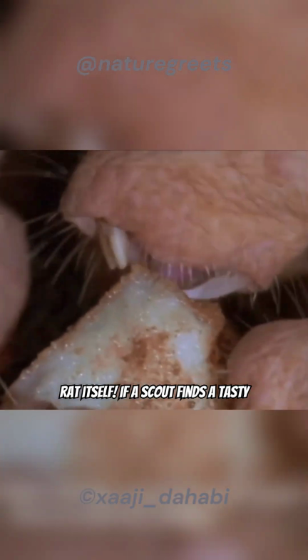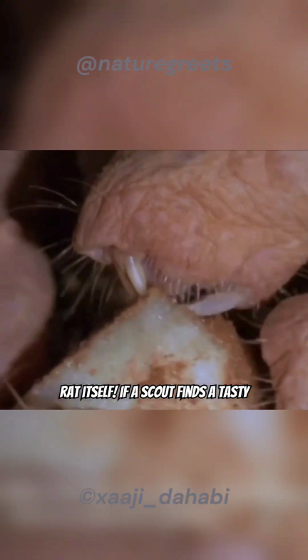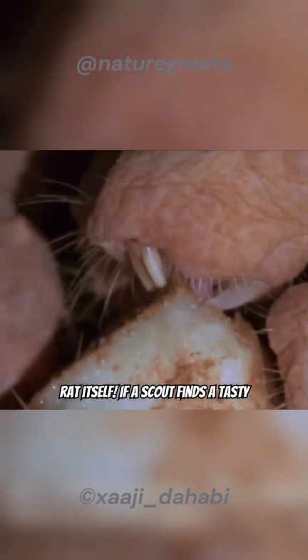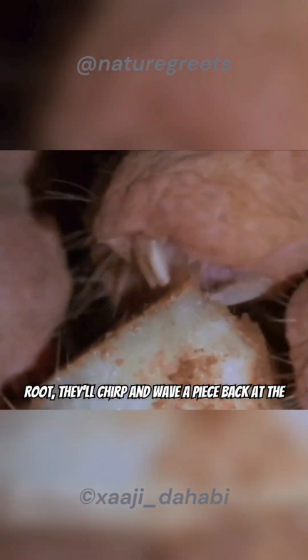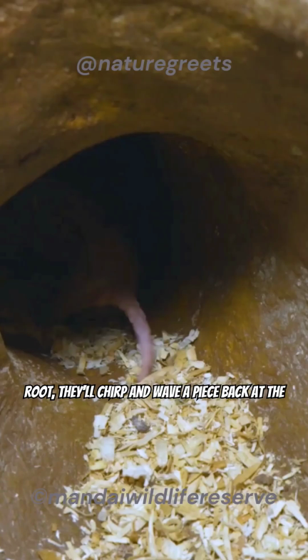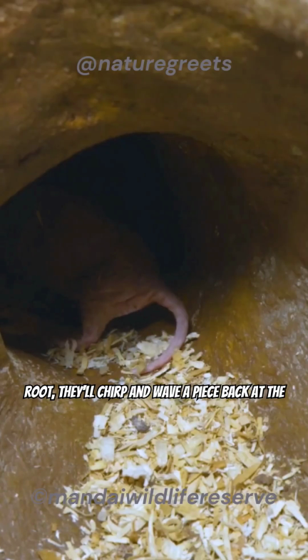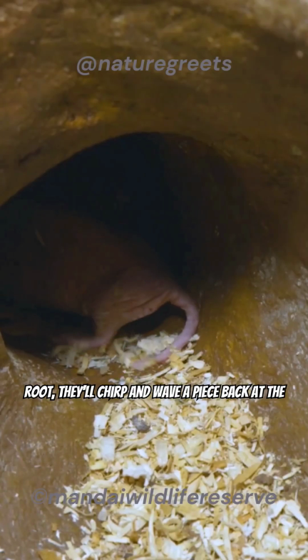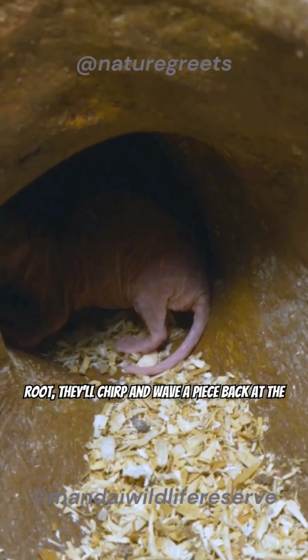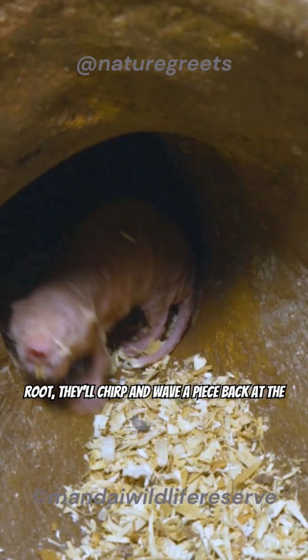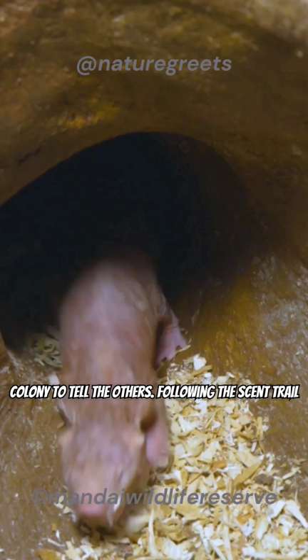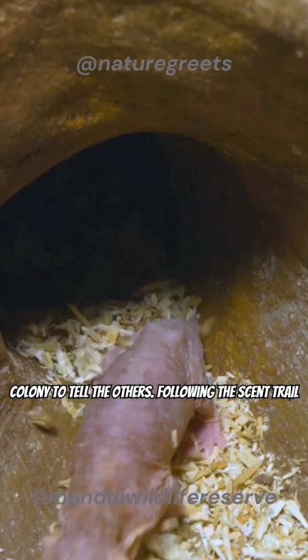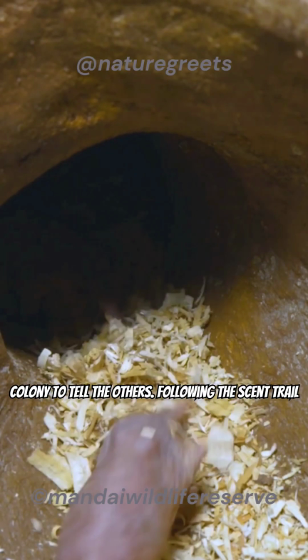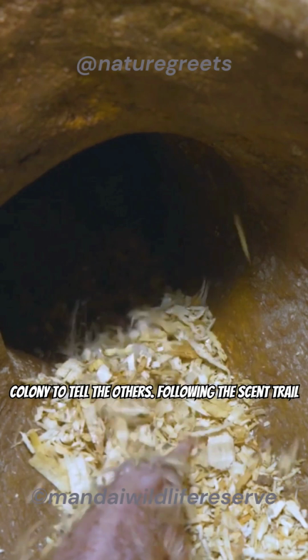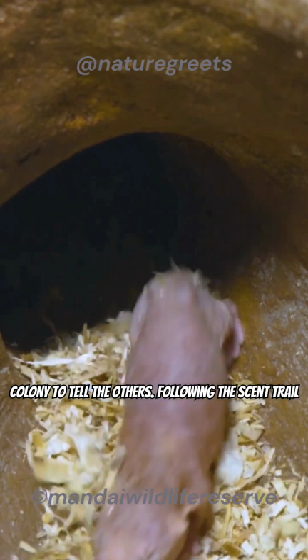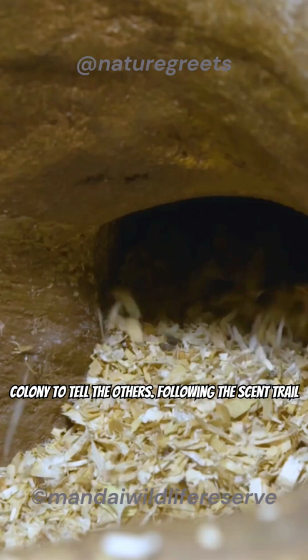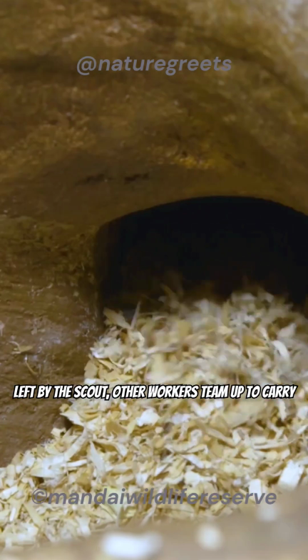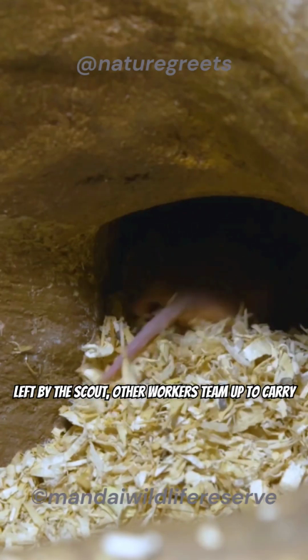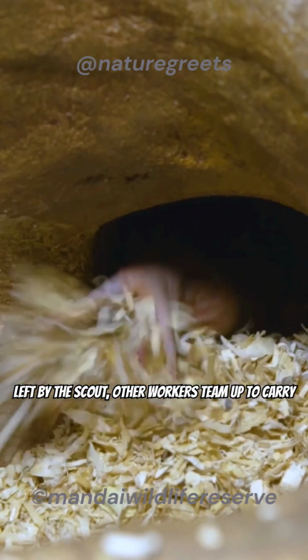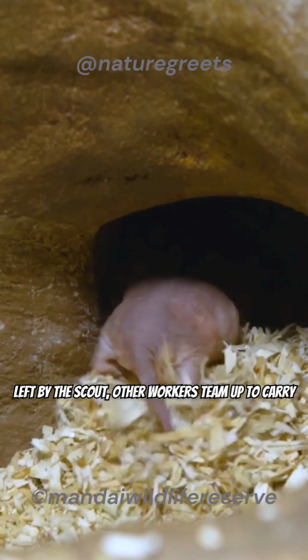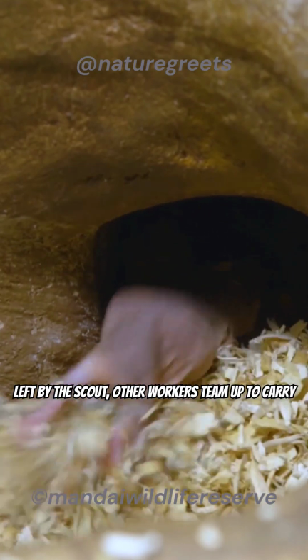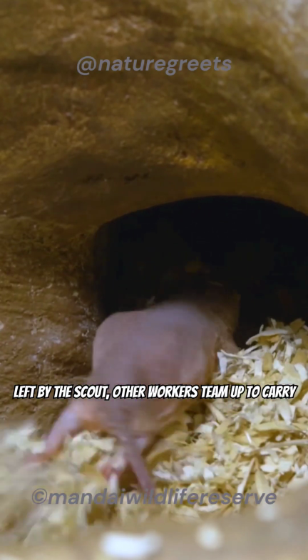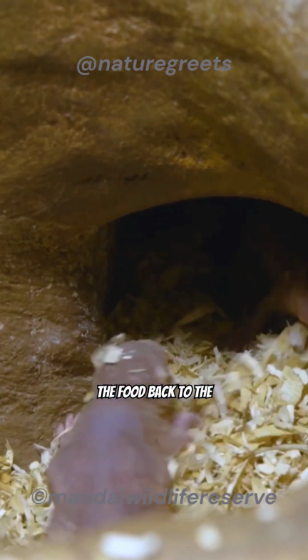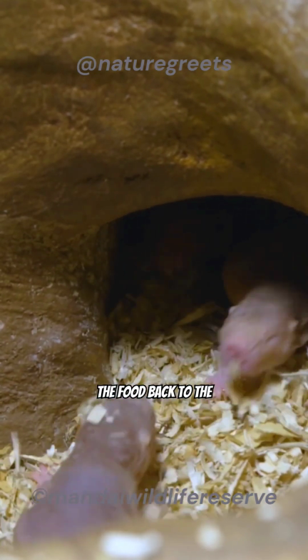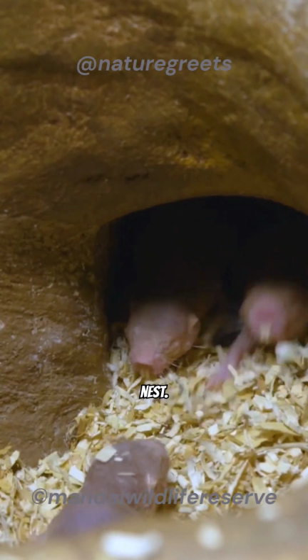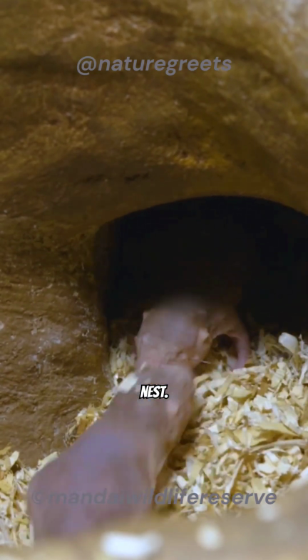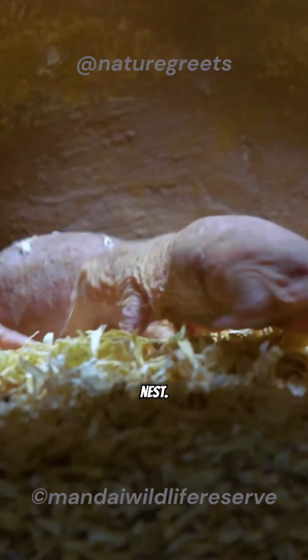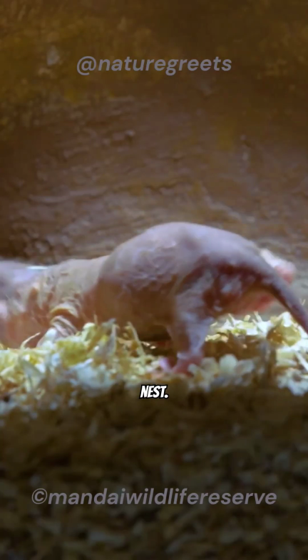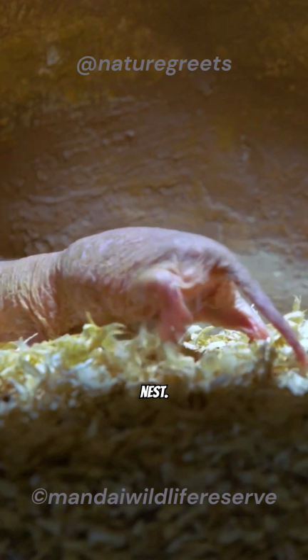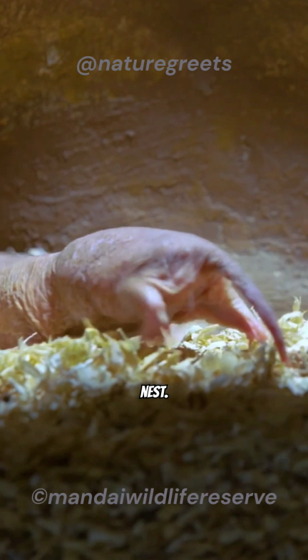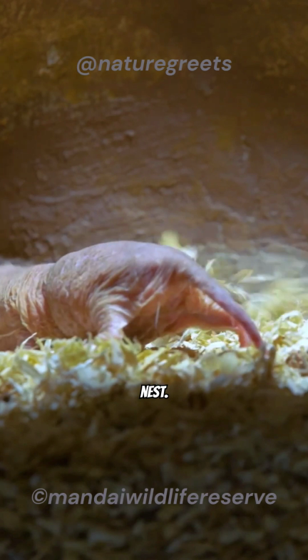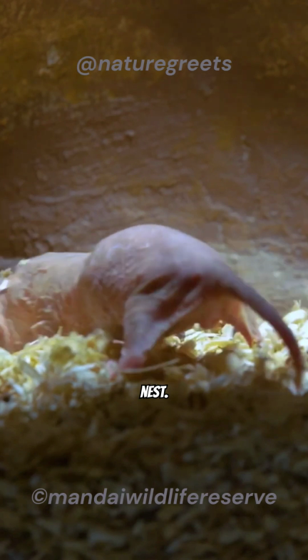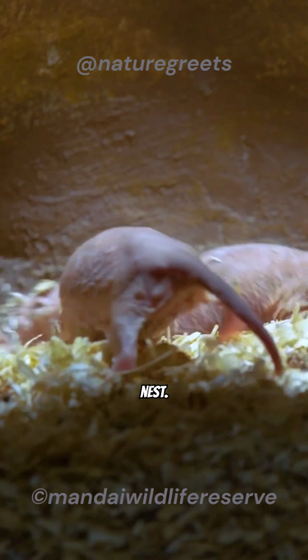If a scout finds a tasty root, they'll chirp and wave a piece back at the colony to tell the others. Following the scent trail left by the scout, other workers team up to carry the food back to the nest.